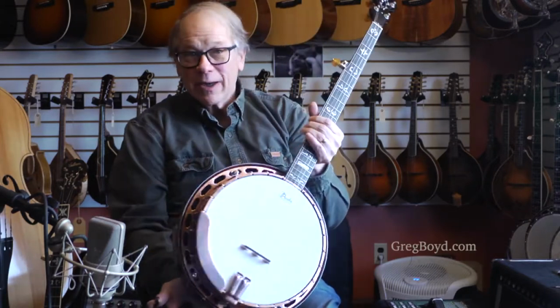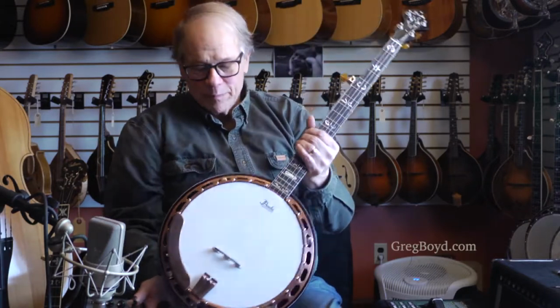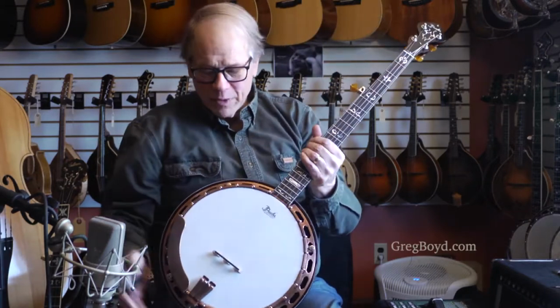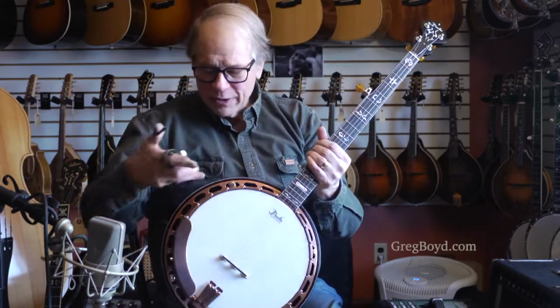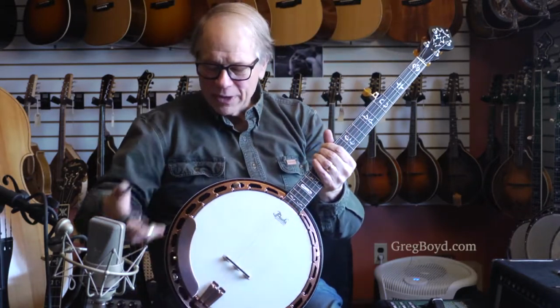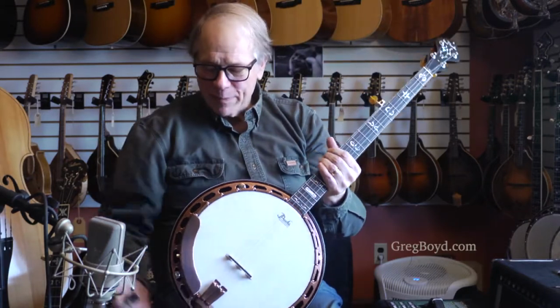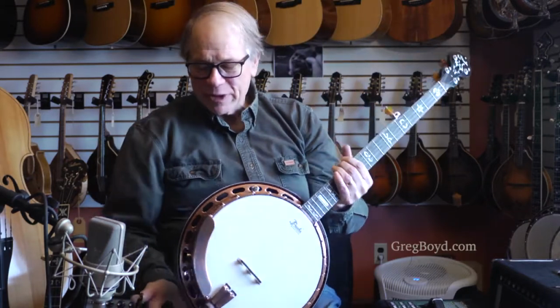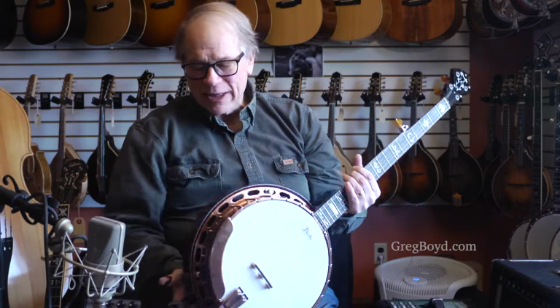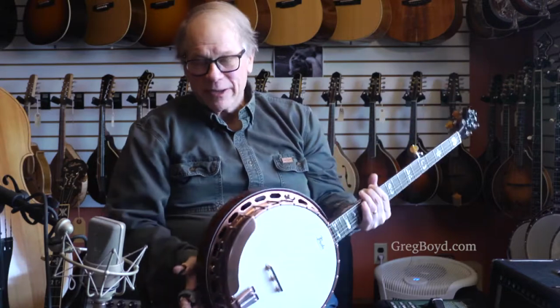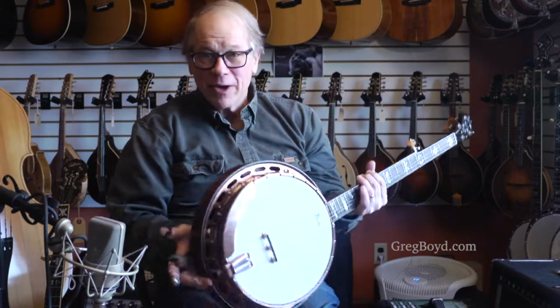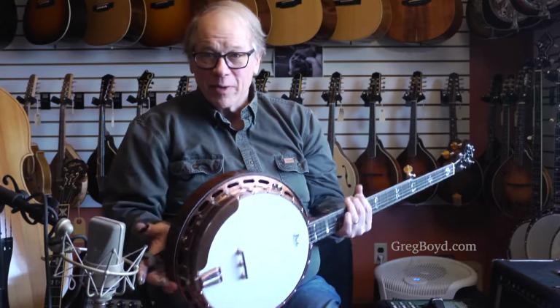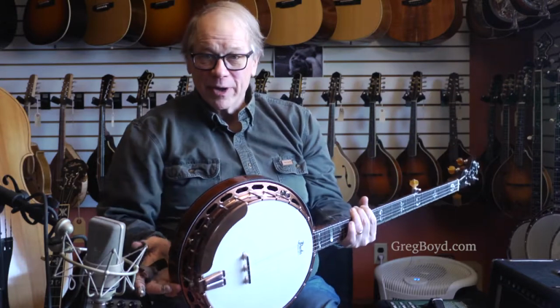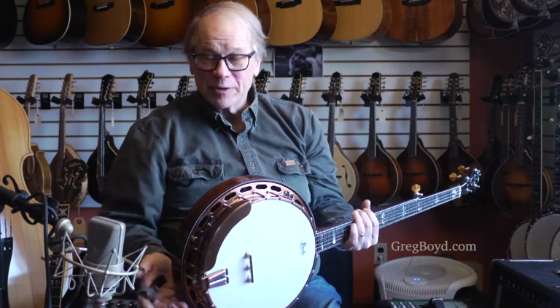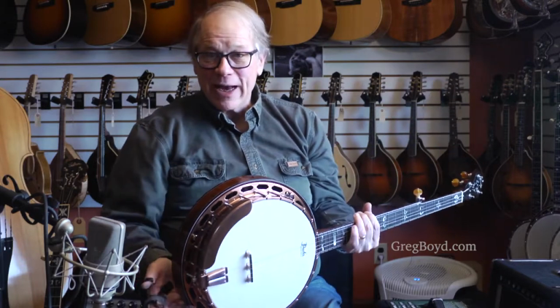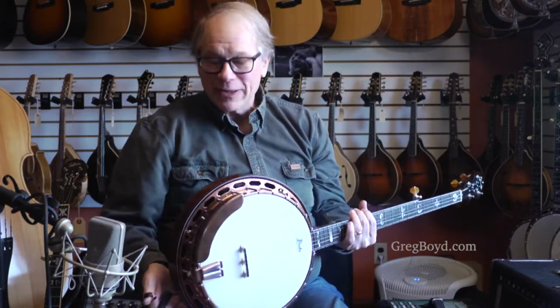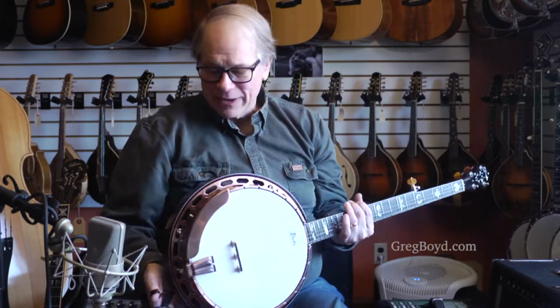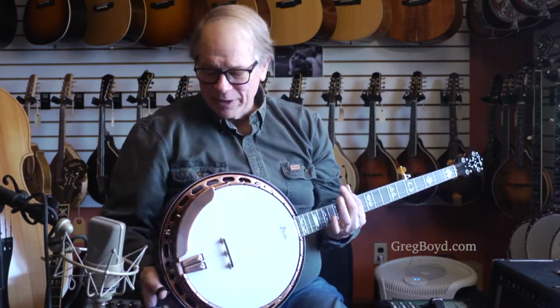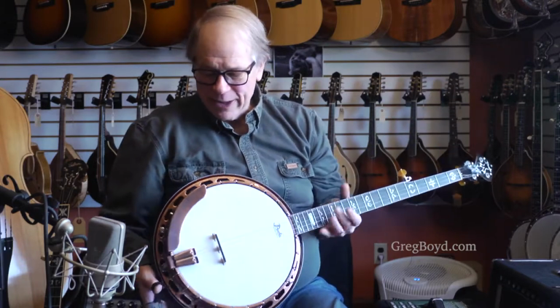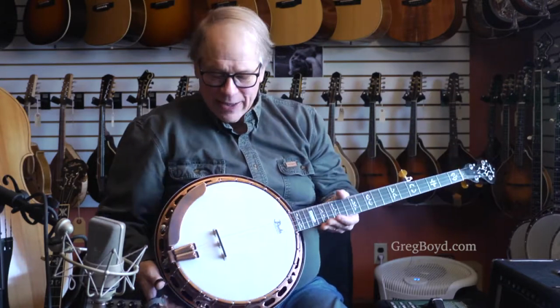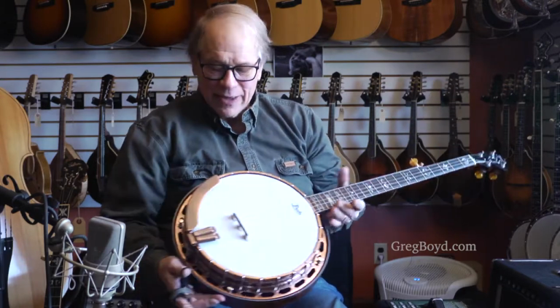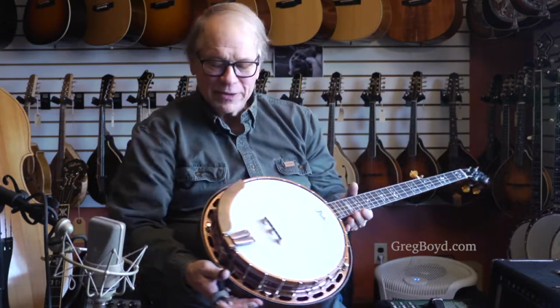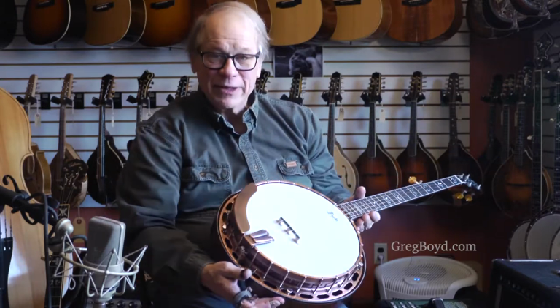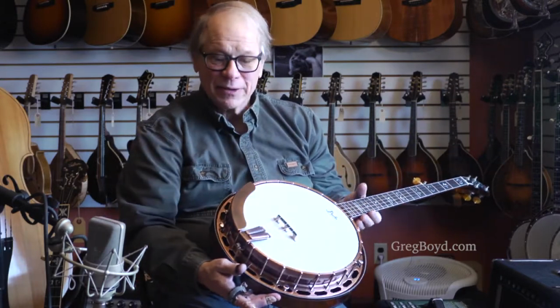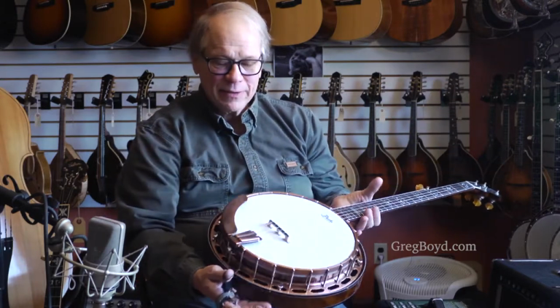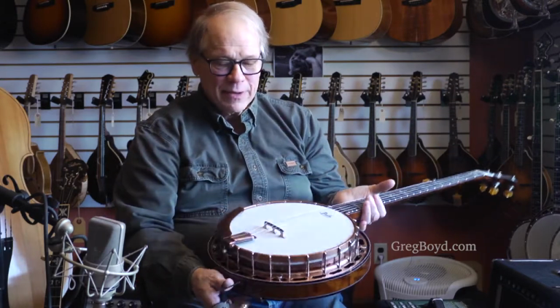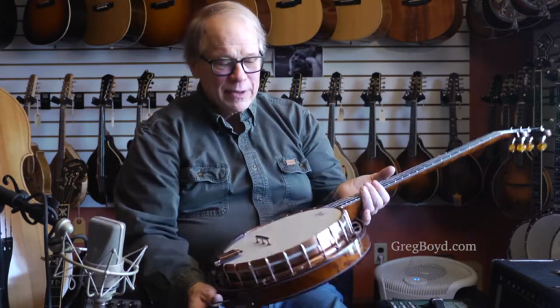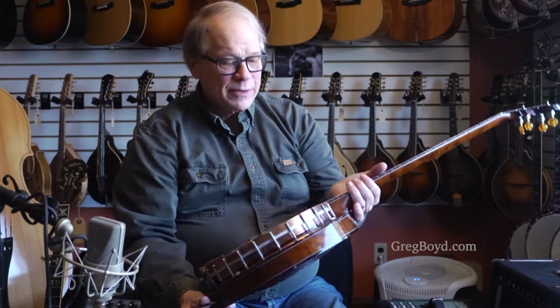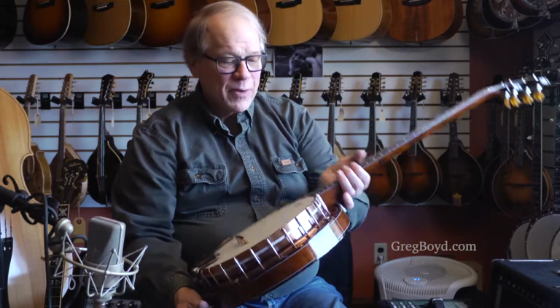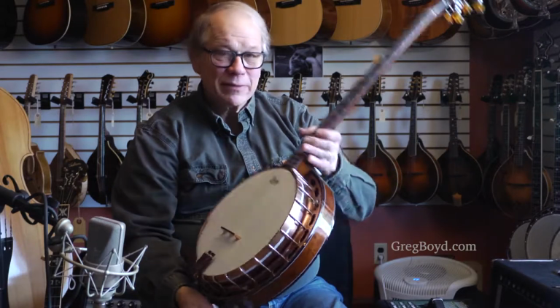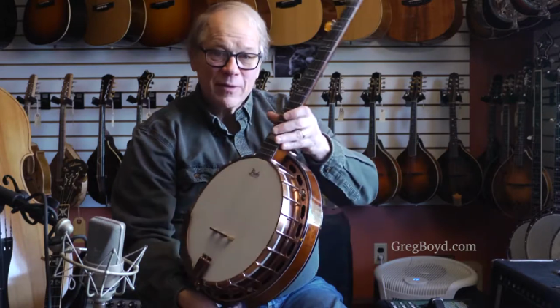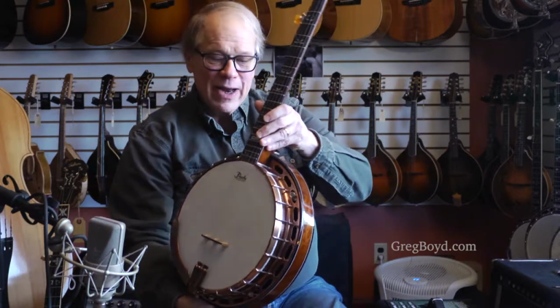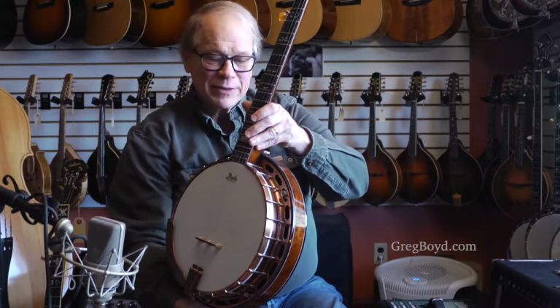Pruka calls this copper patina hardware because it's been antiqued a little bit and then sealed. So it's quite handsome.